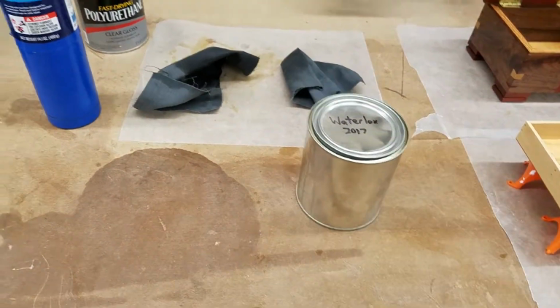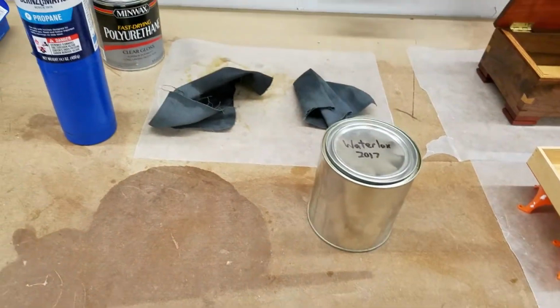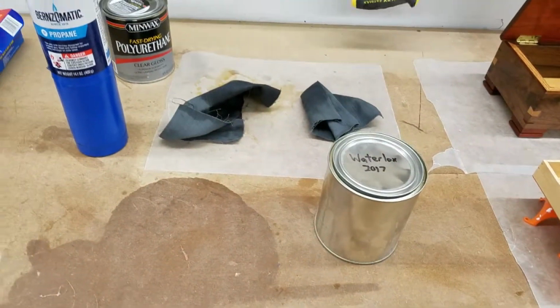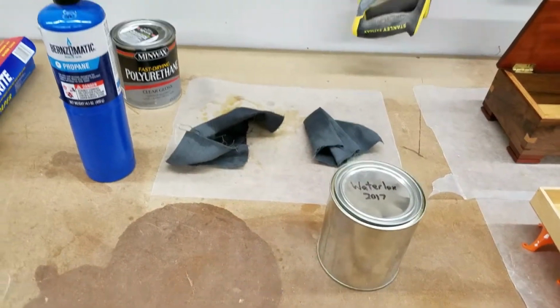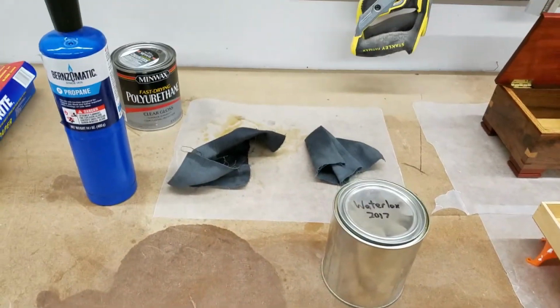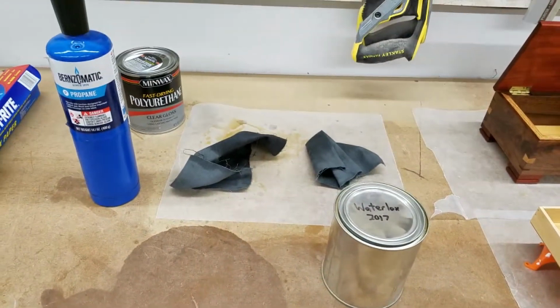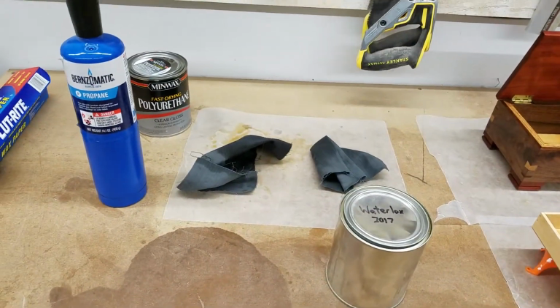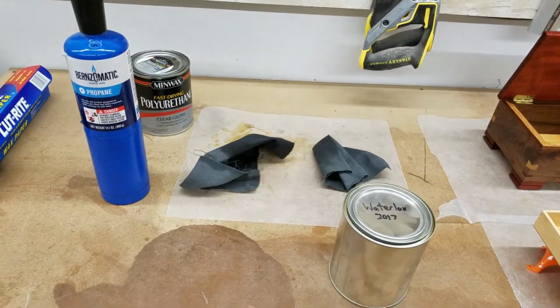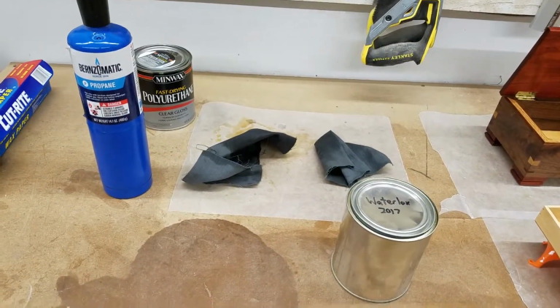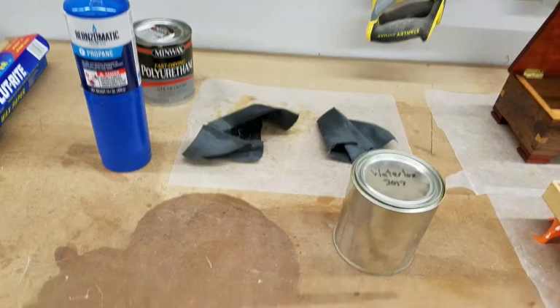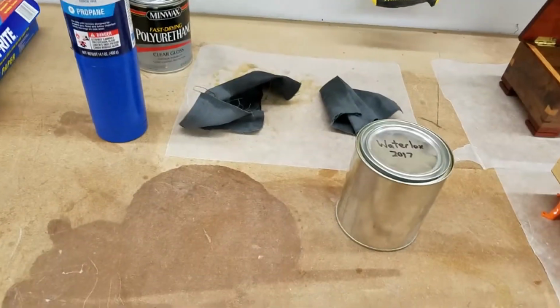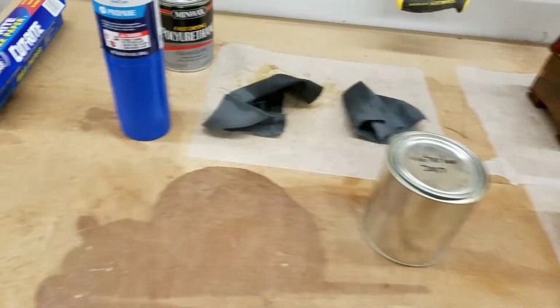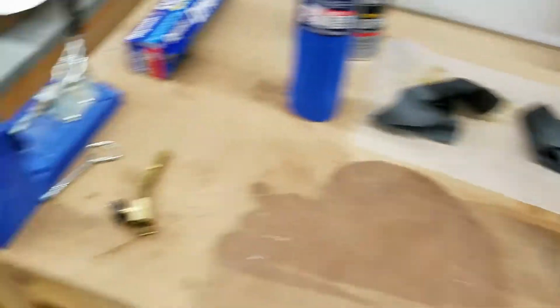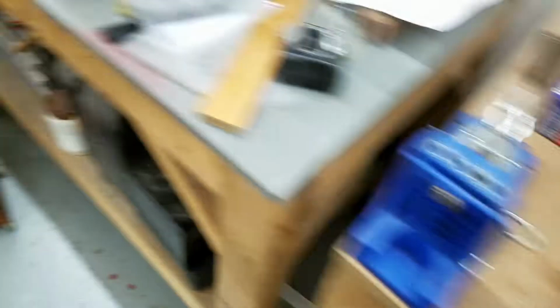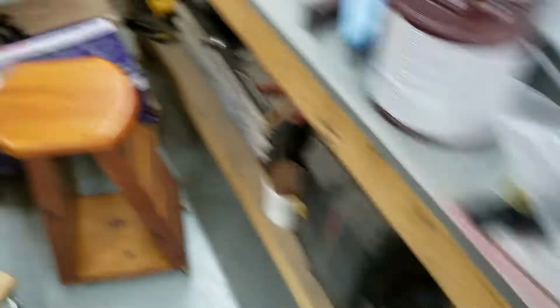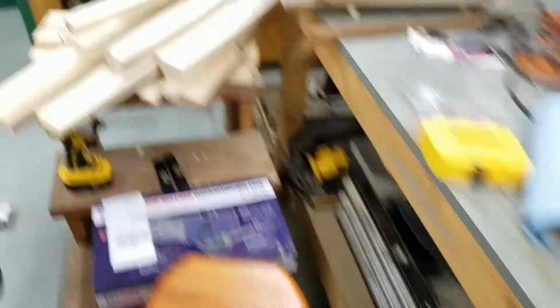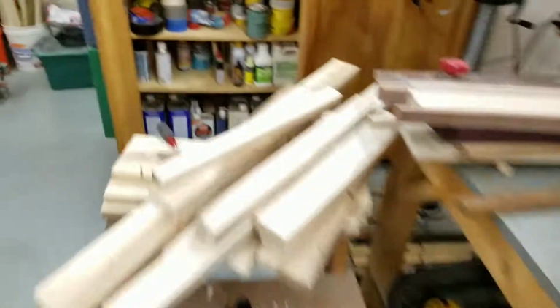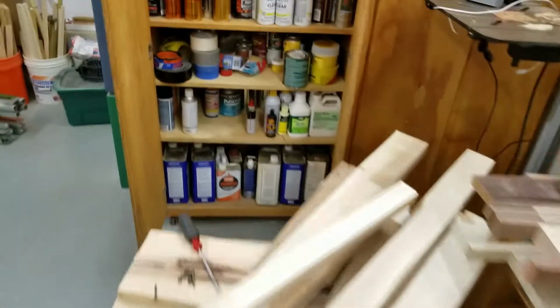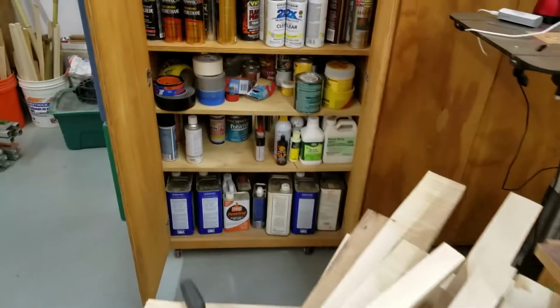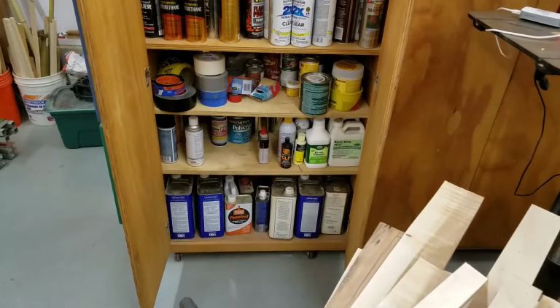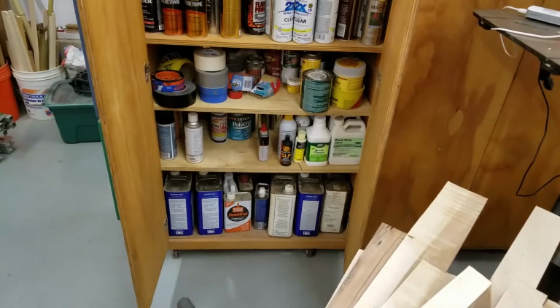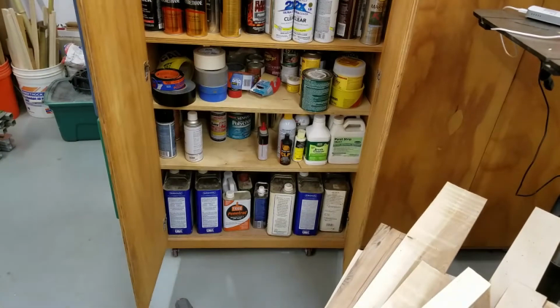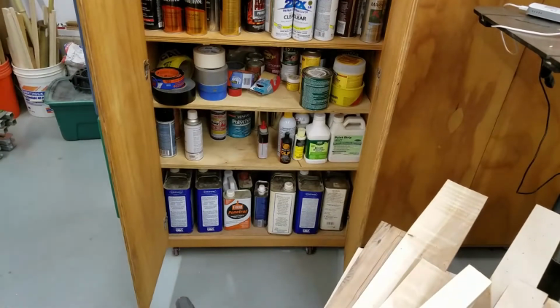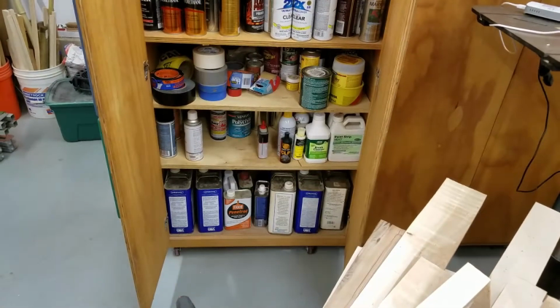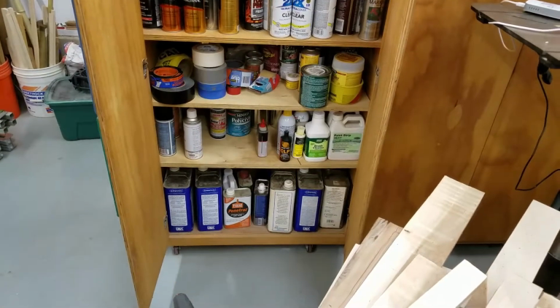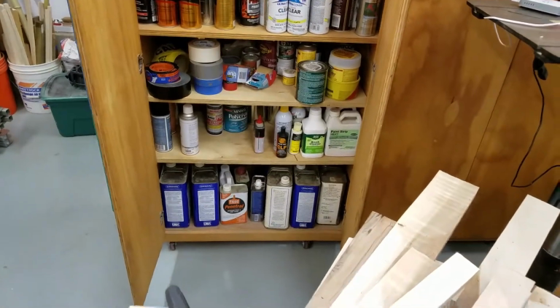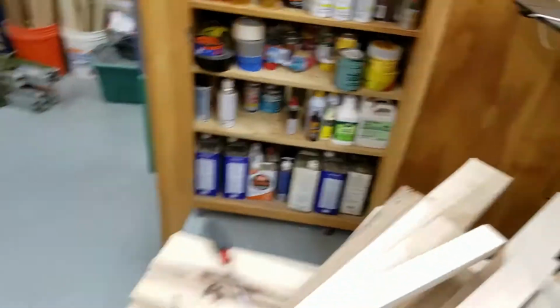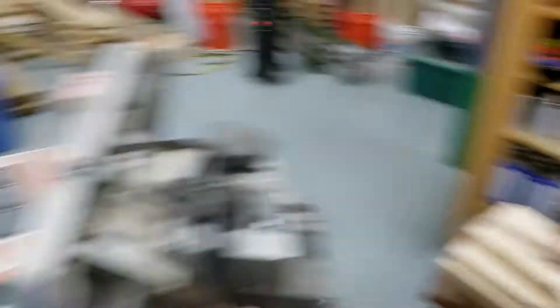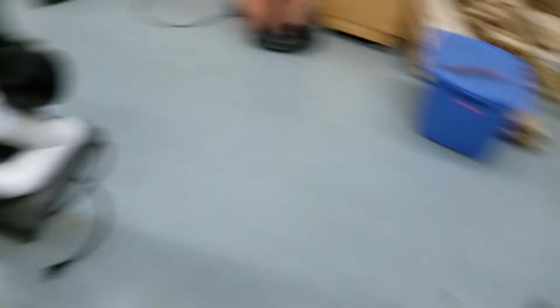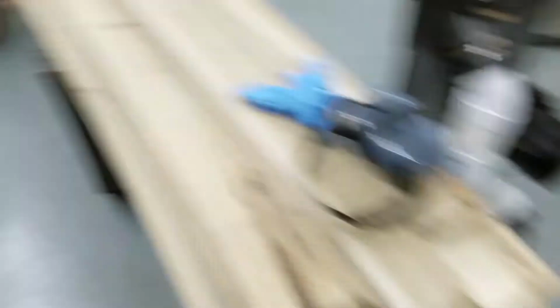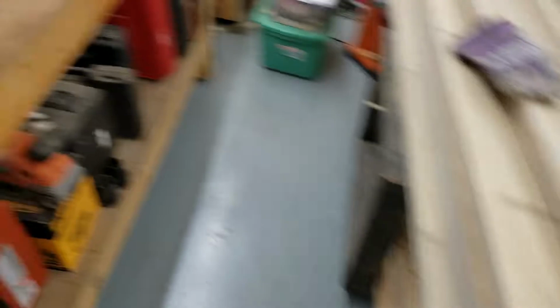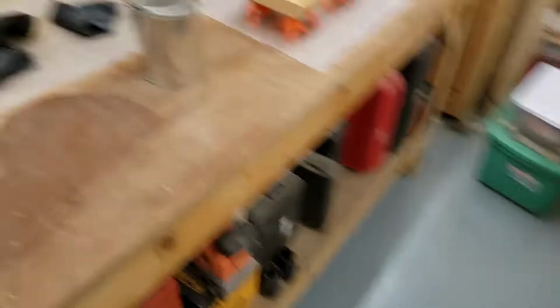But wait, you say — propane is flammable! That's right. Guess what? Finishes and solvents are flammable too. They're in your garage. You'll be fine.